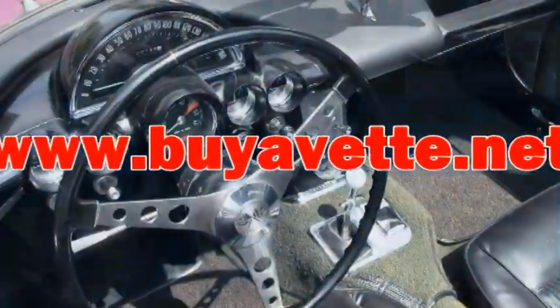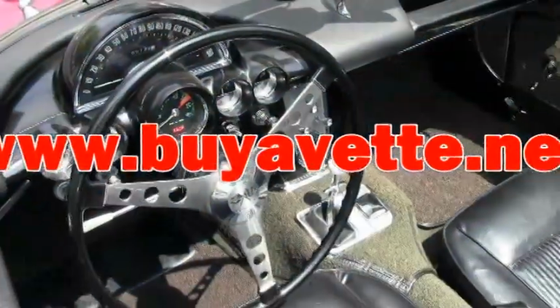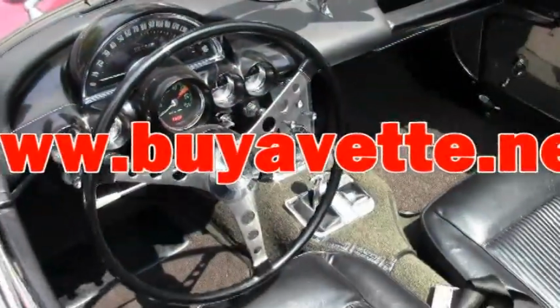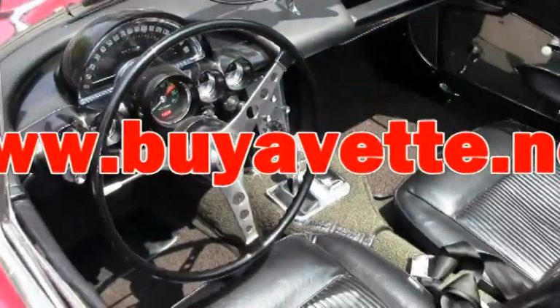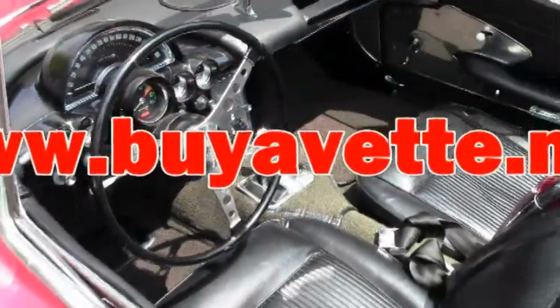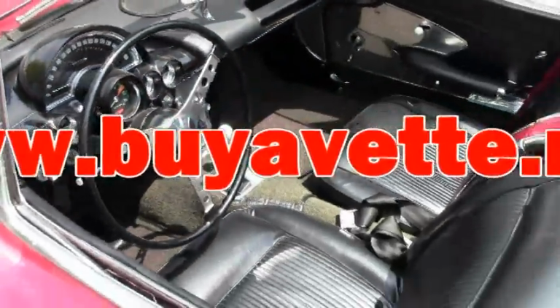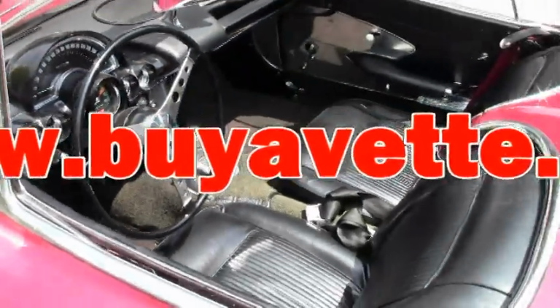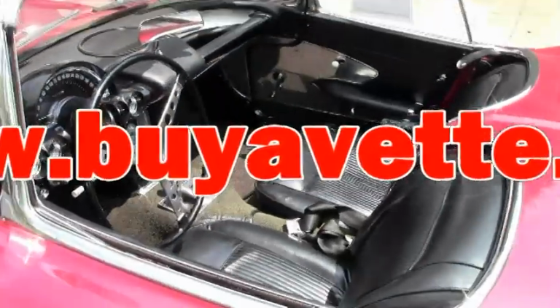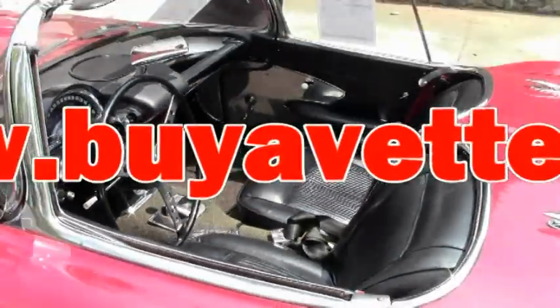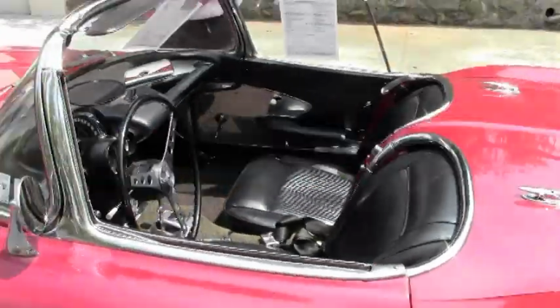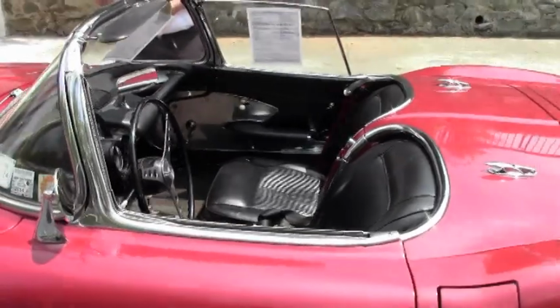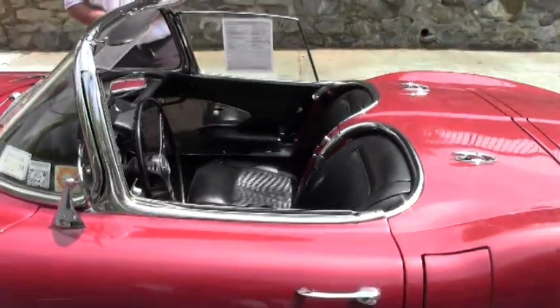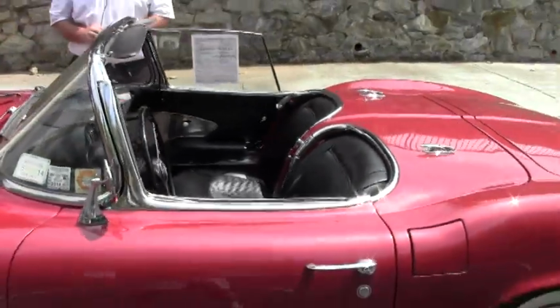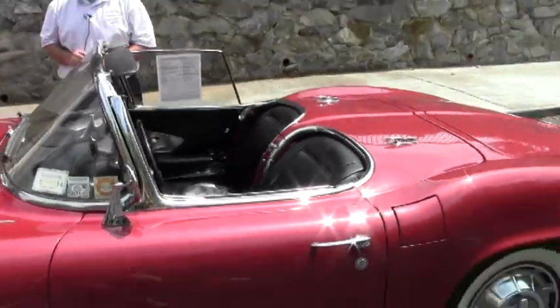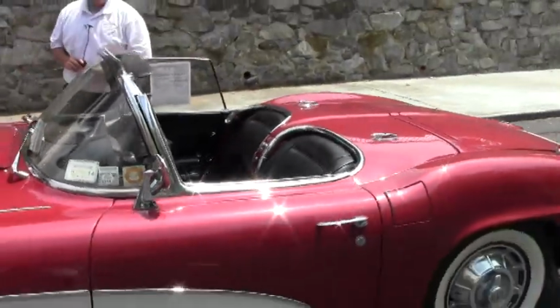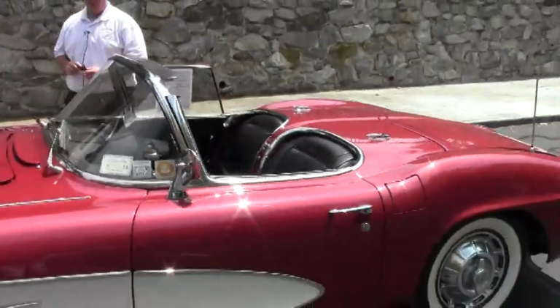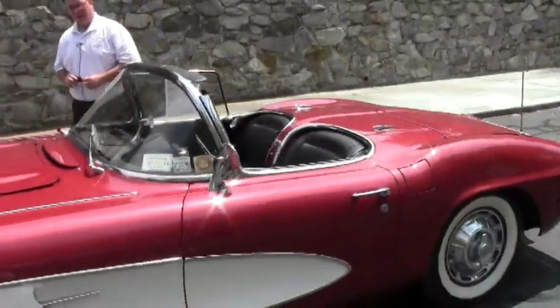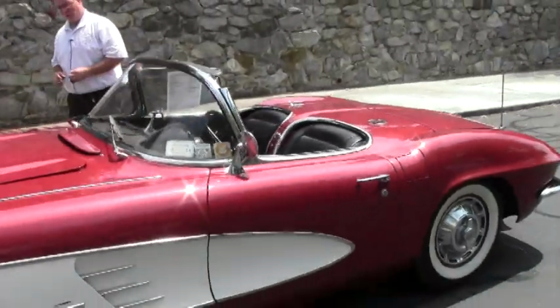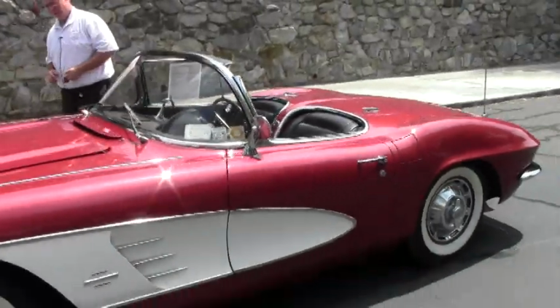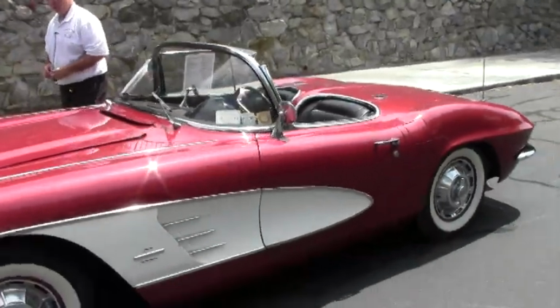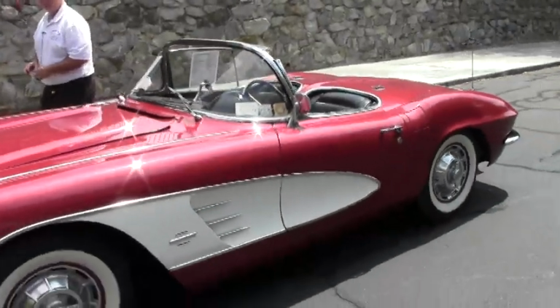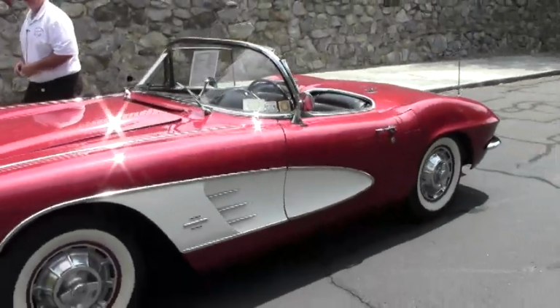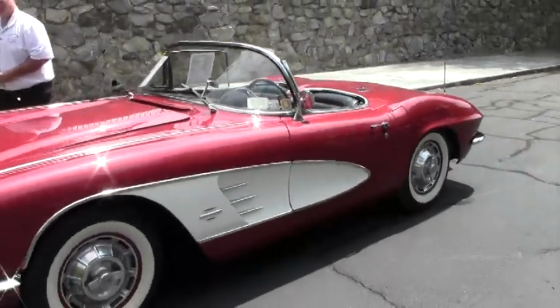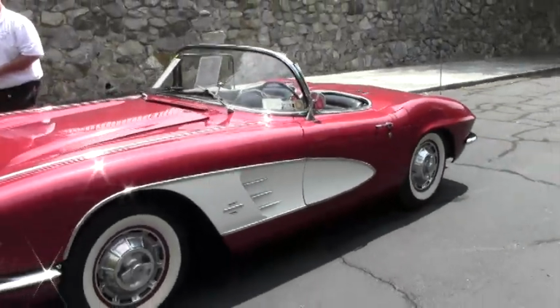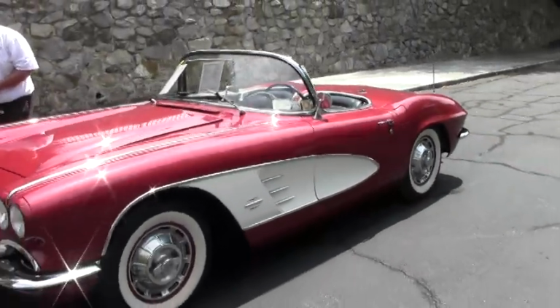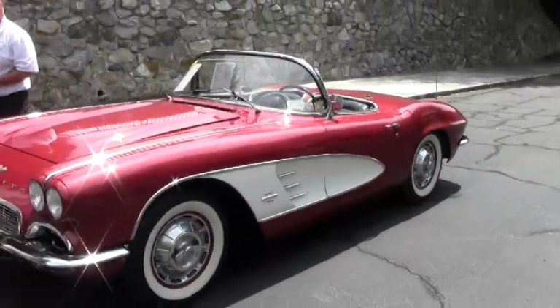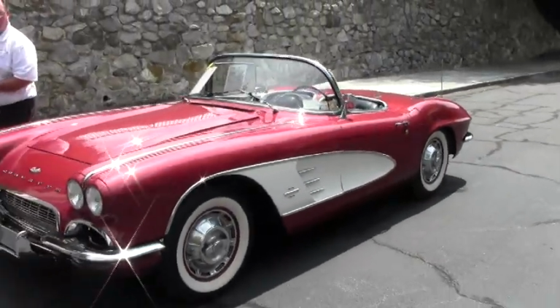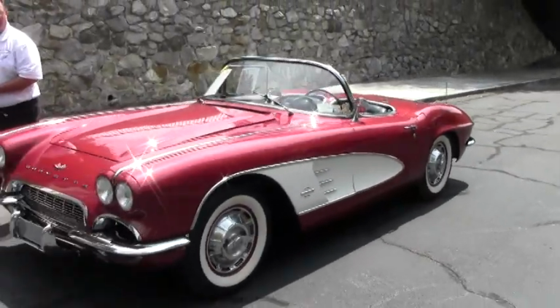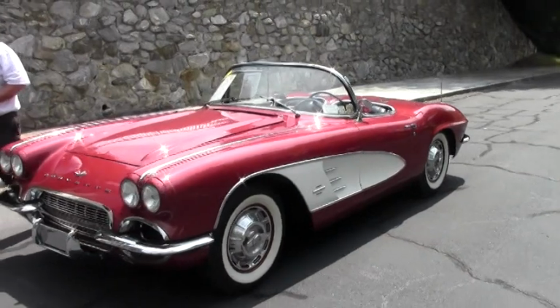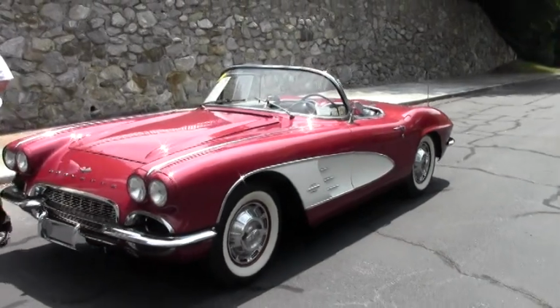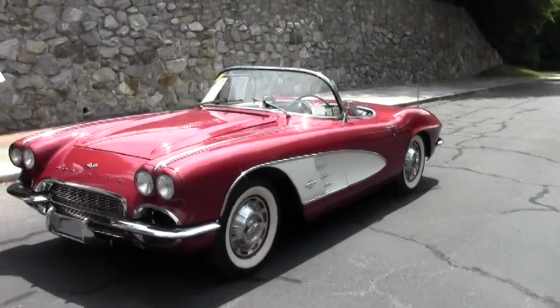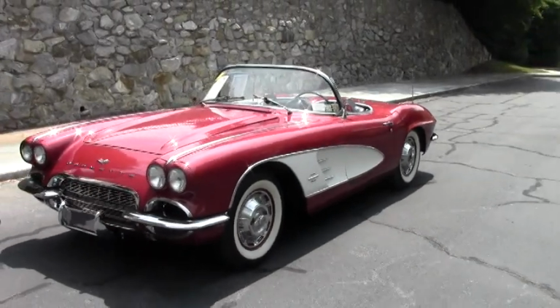Welcome back to Buy A Vet folks. Today we're going to take a look at a 1961 Honduras Maroon body-off restored Corvette convertible.